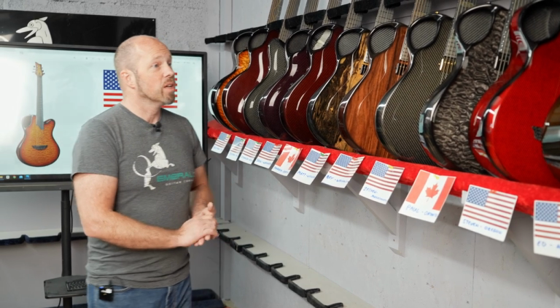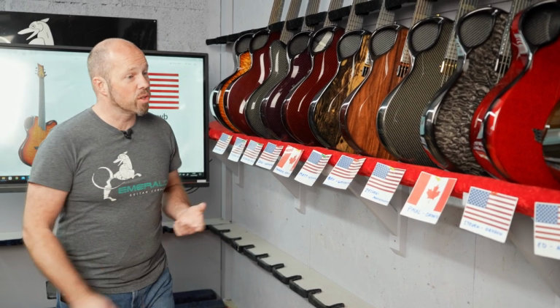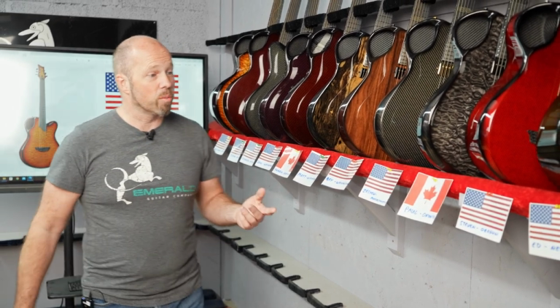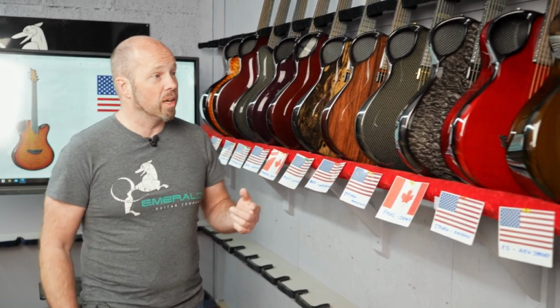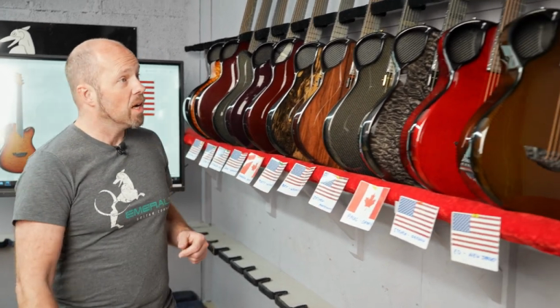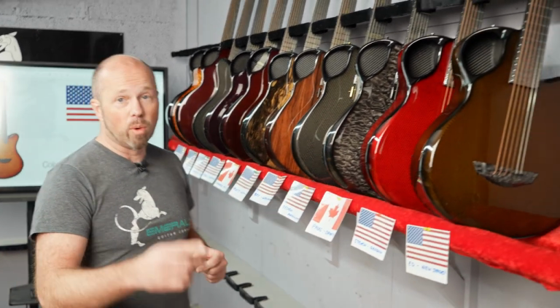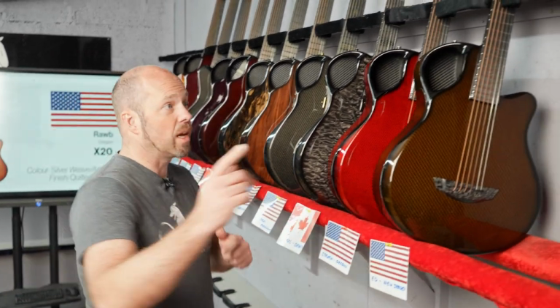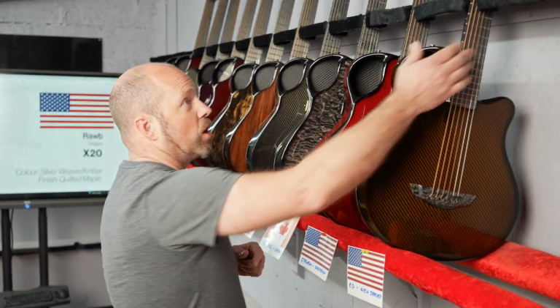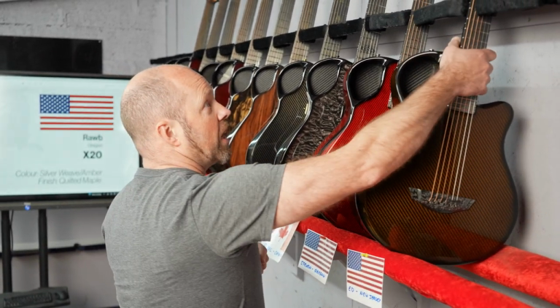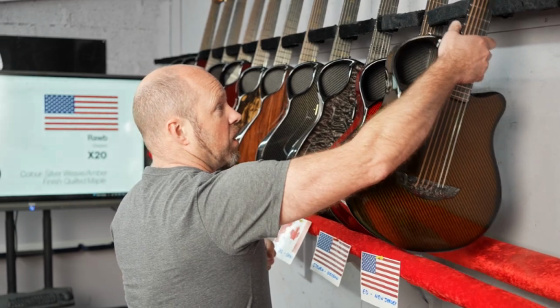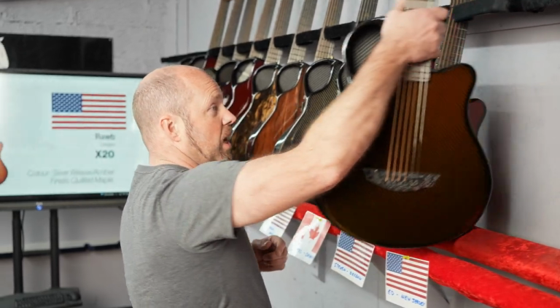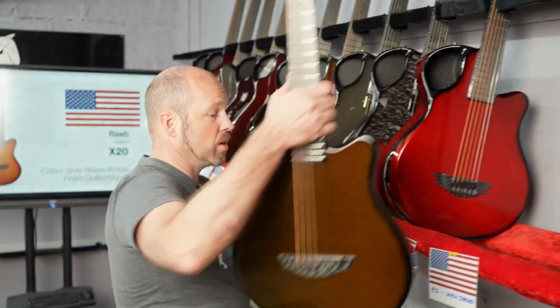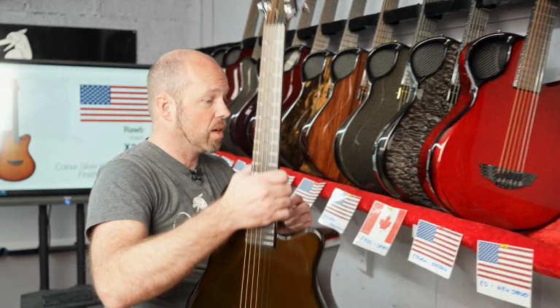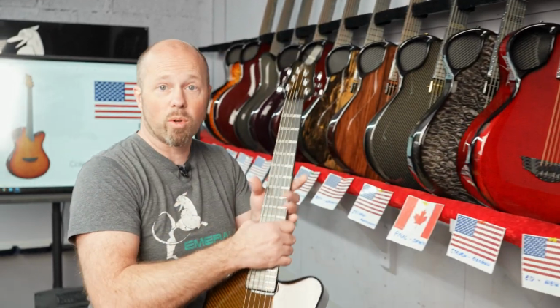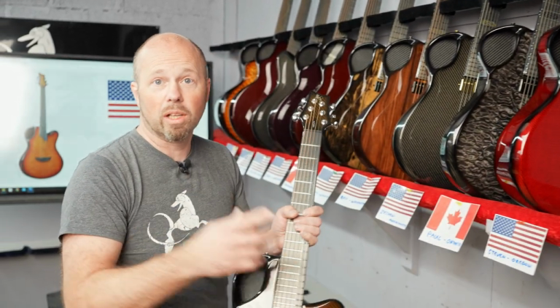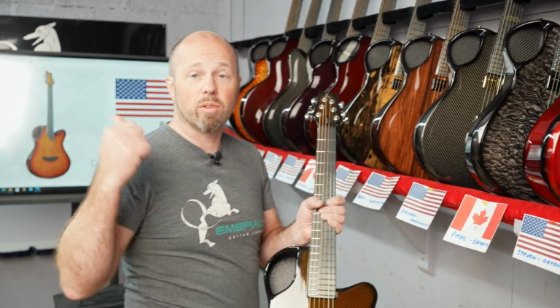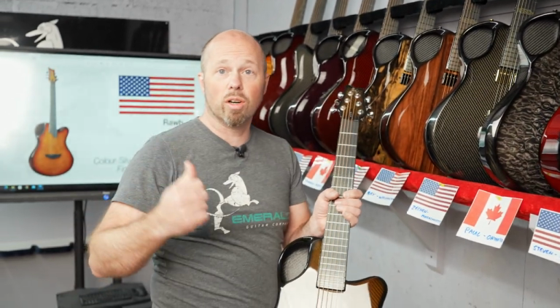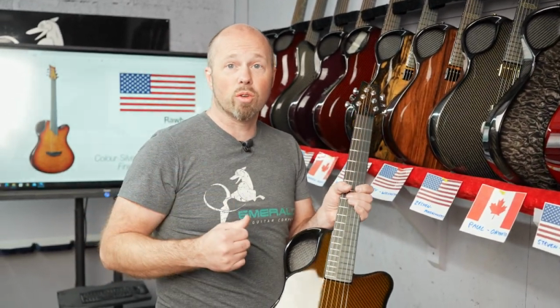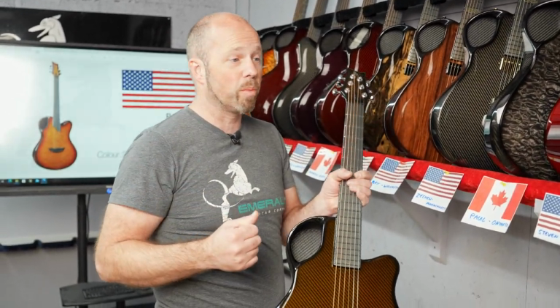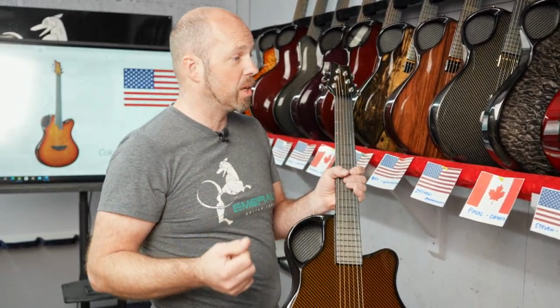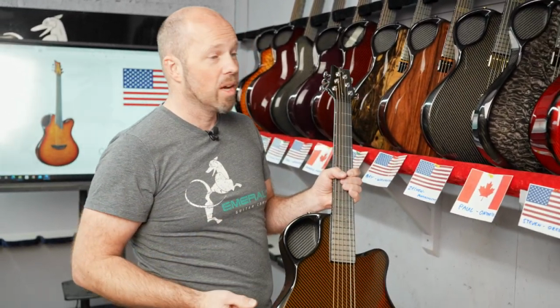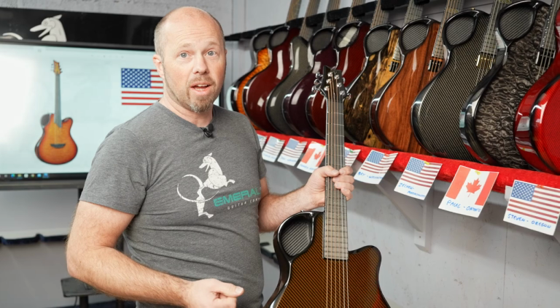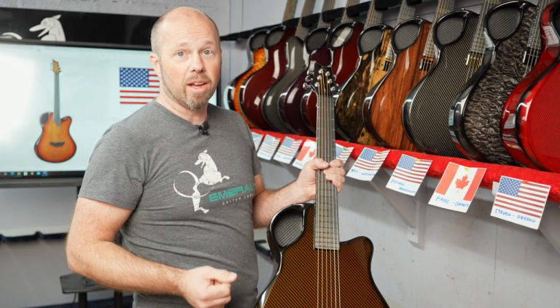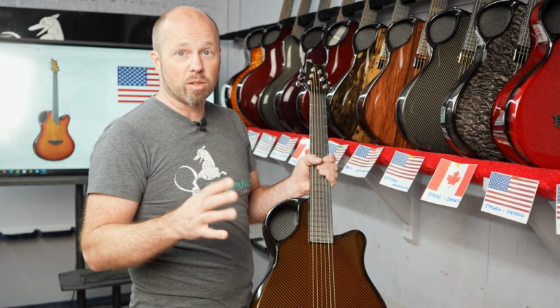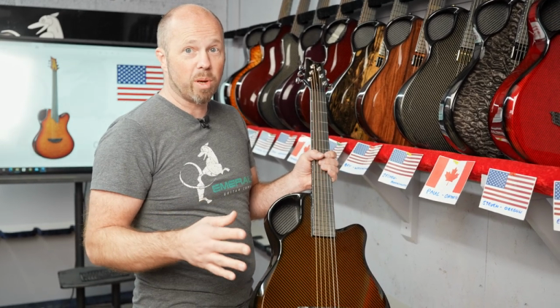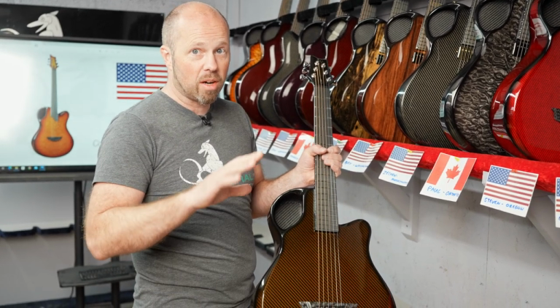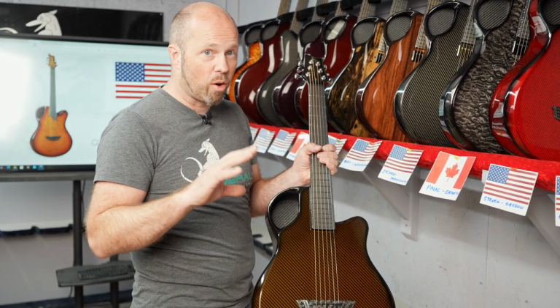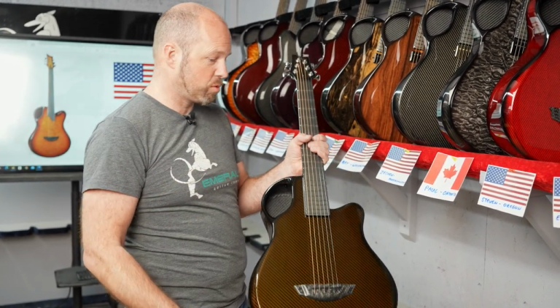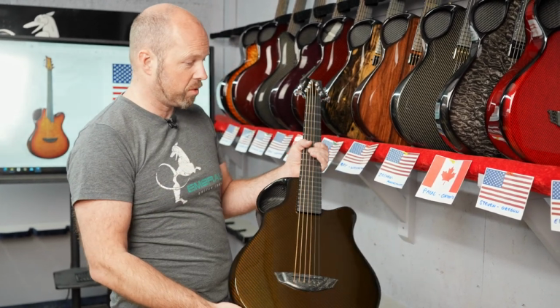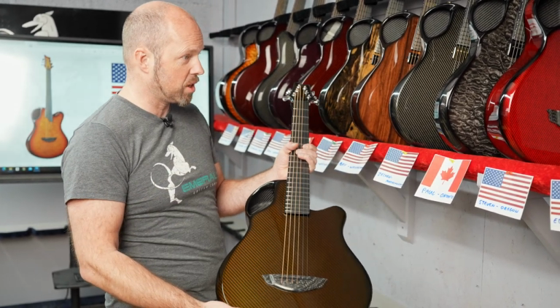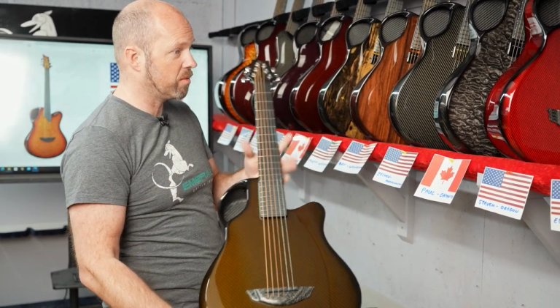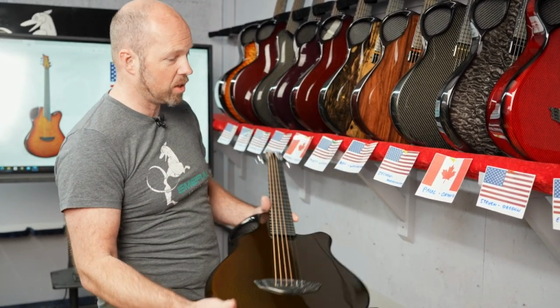Hold on to the end of the video today because I'm going to do a little factory tour. I'm going to show you some of the updates and some of the spaces that are almost ready for us to start manufacturing in.